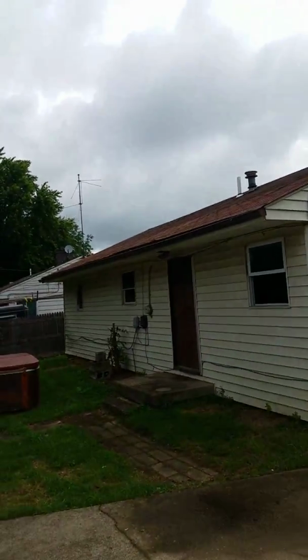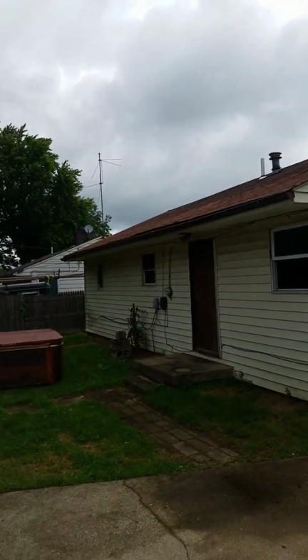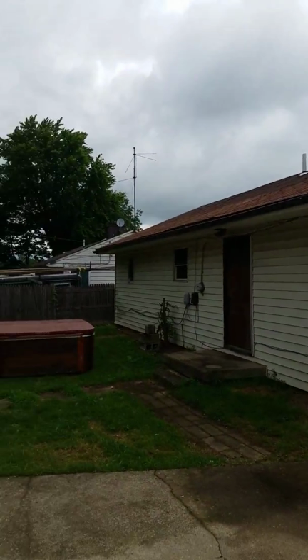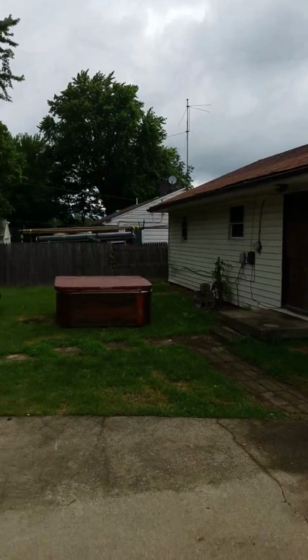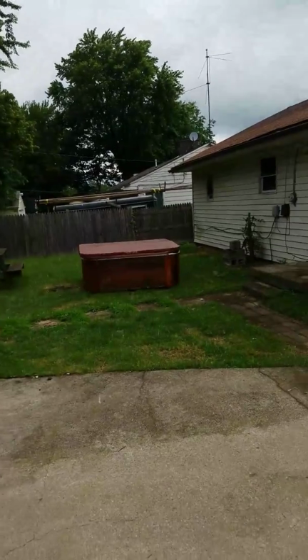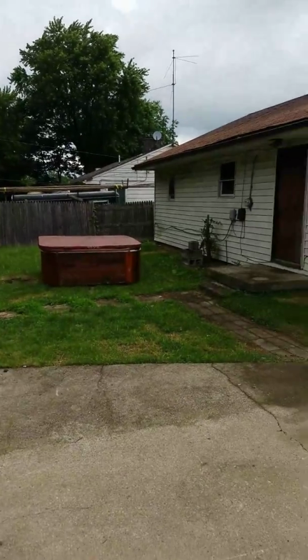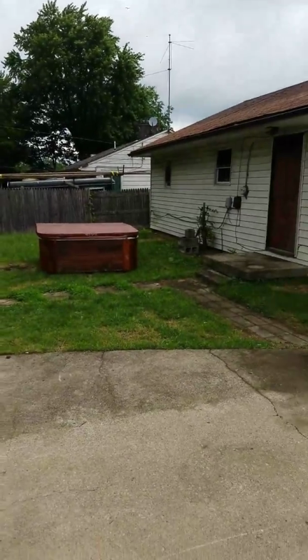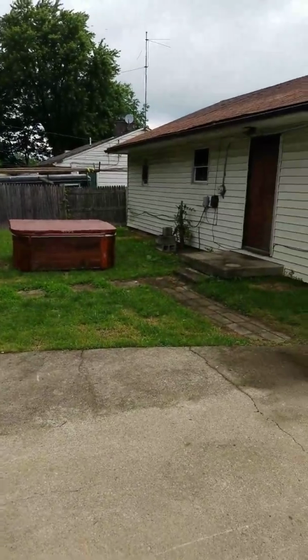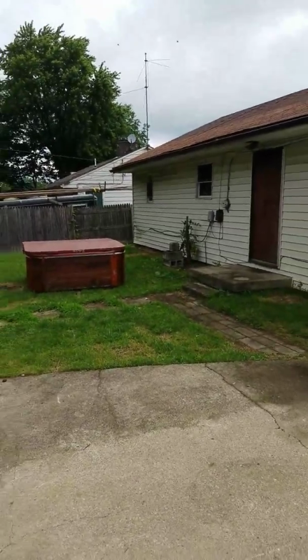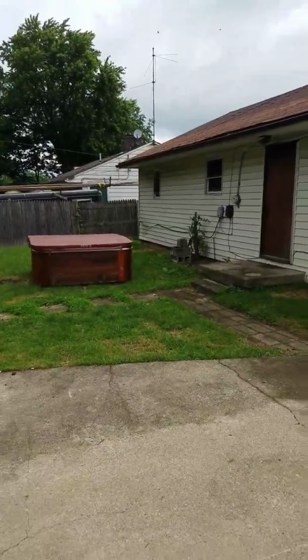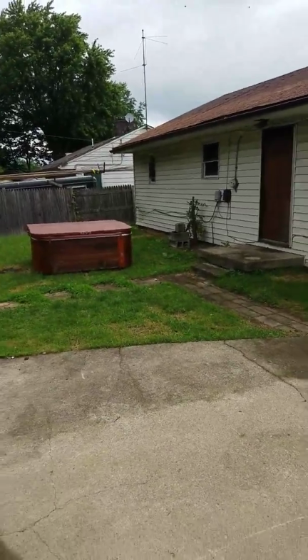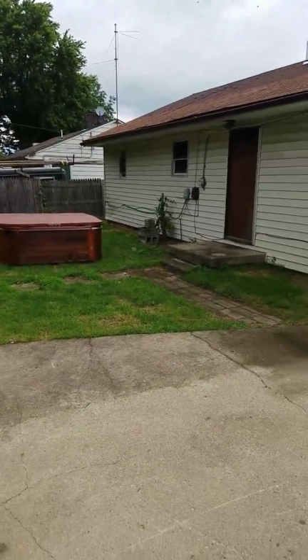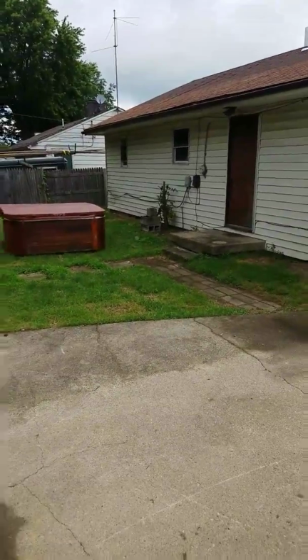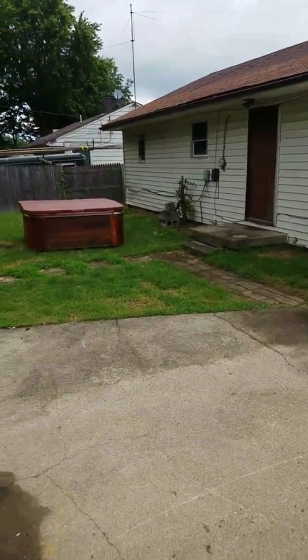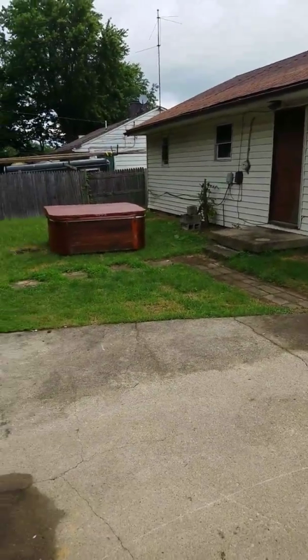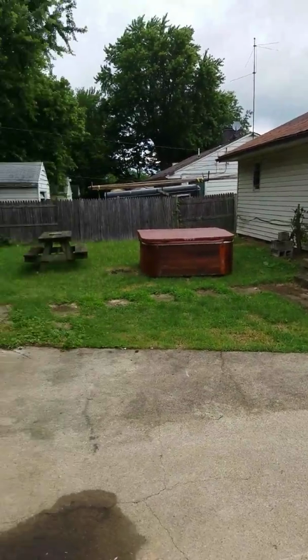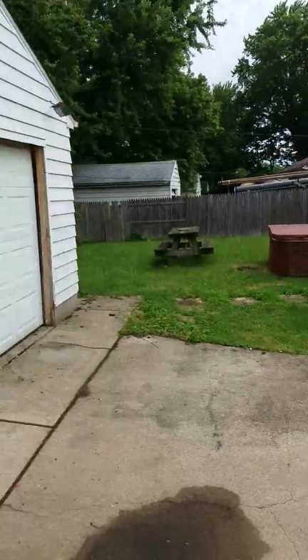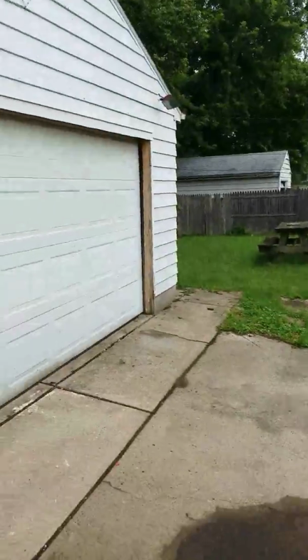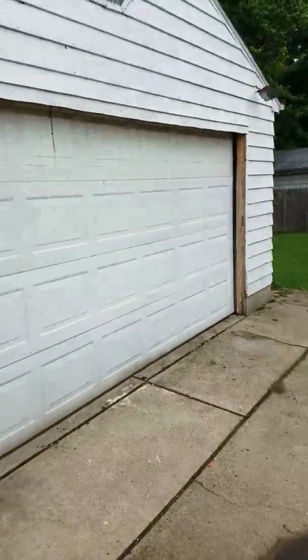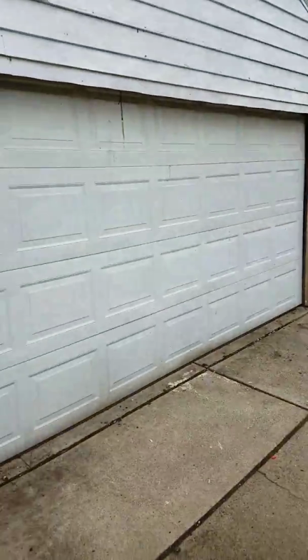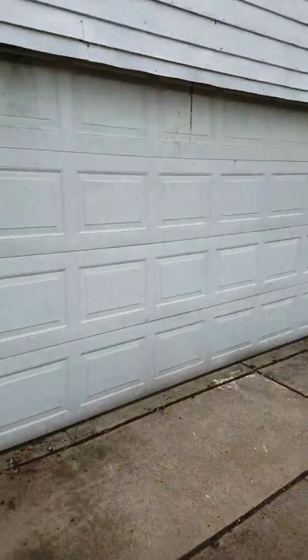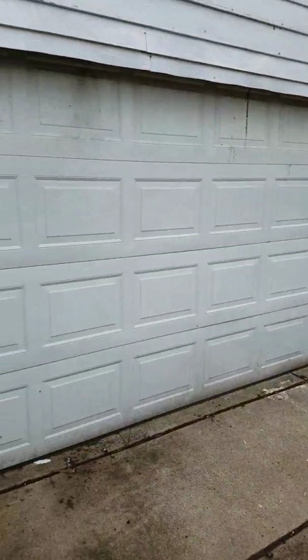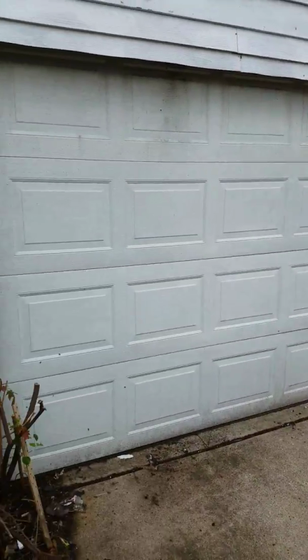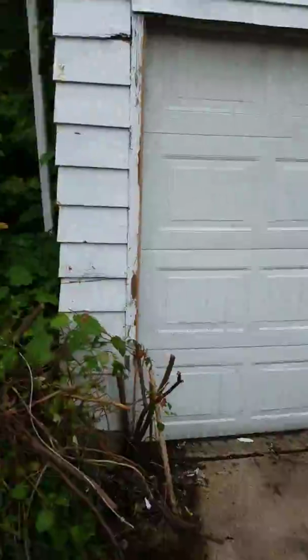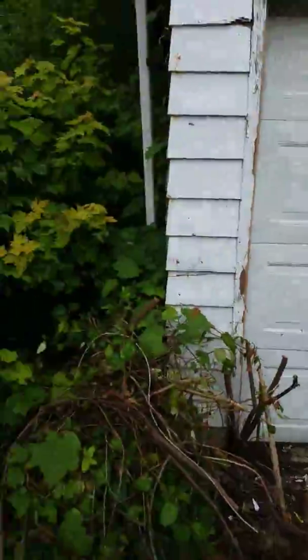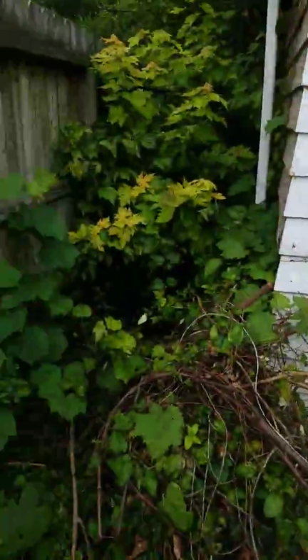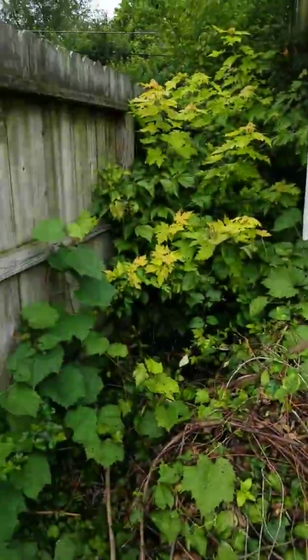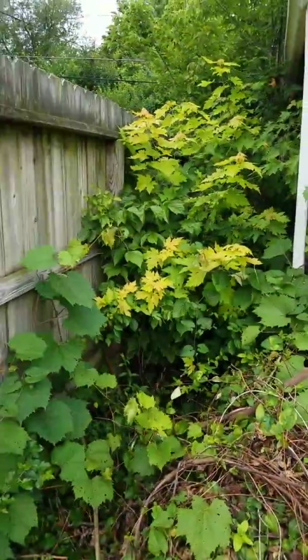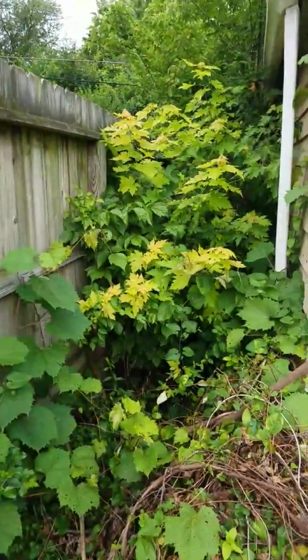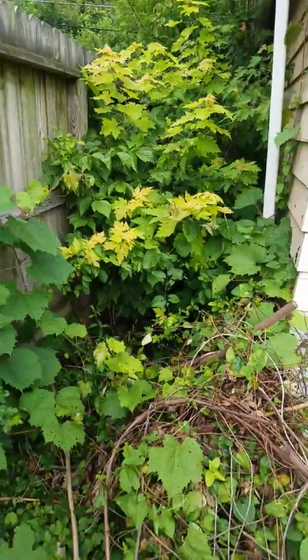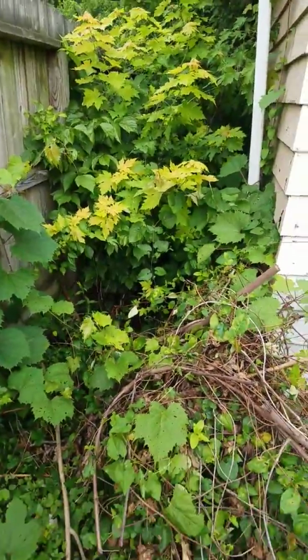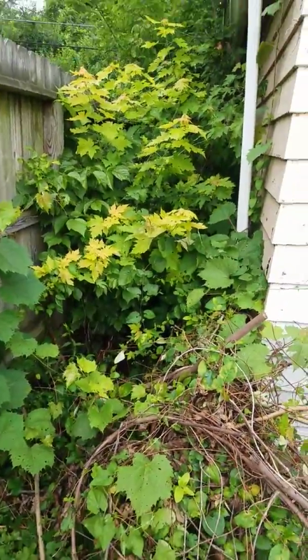New roof, new gutters, a couple new windows, two — well, three new doors. Clean this area out beside the garage.